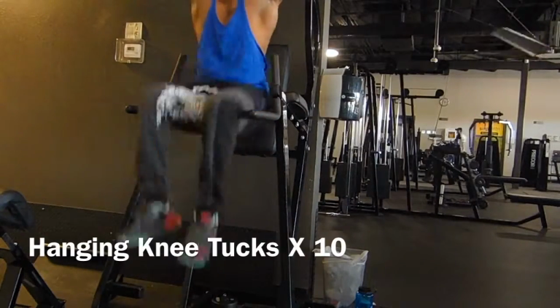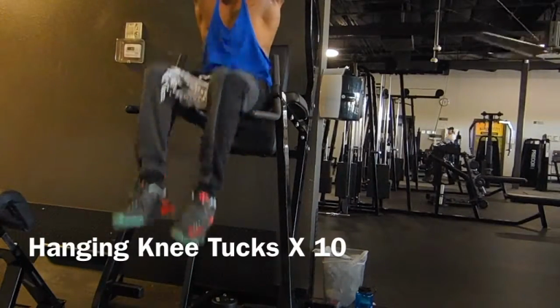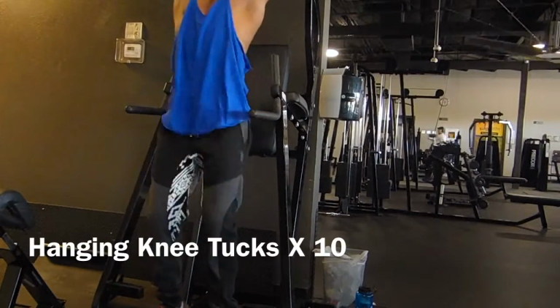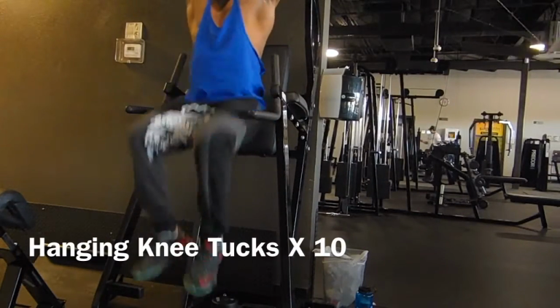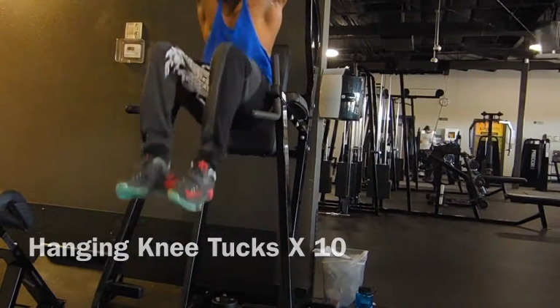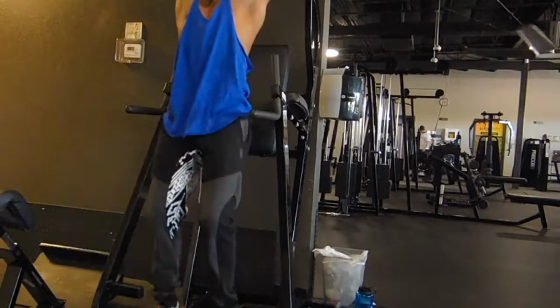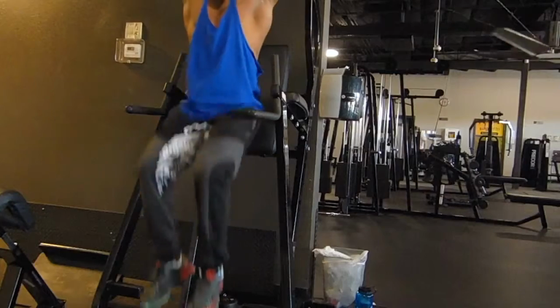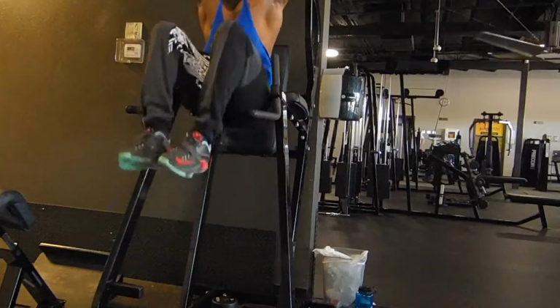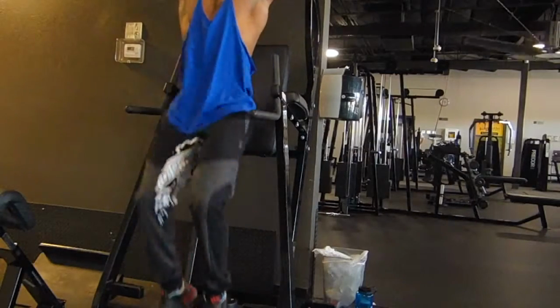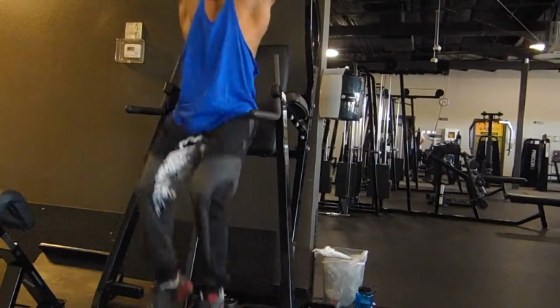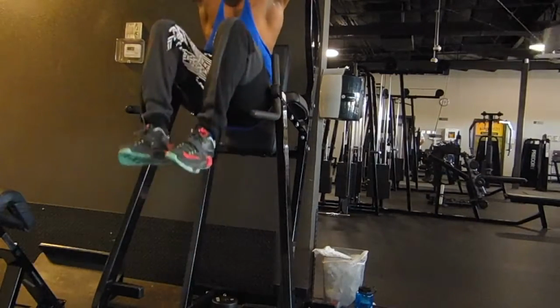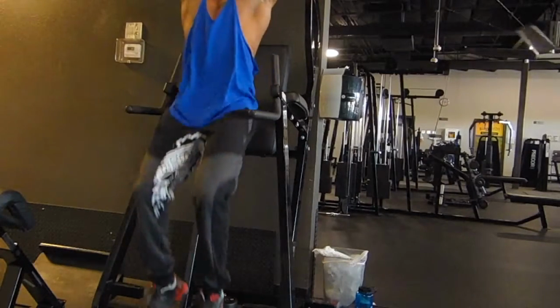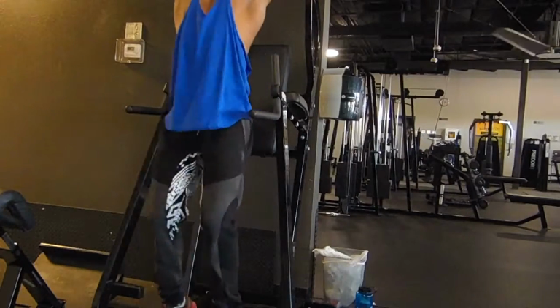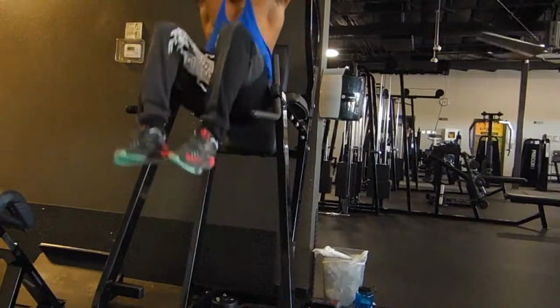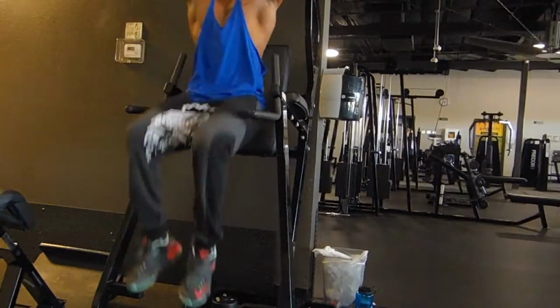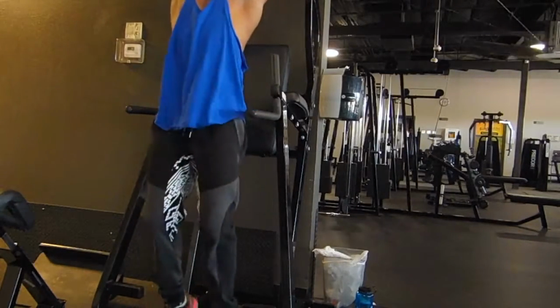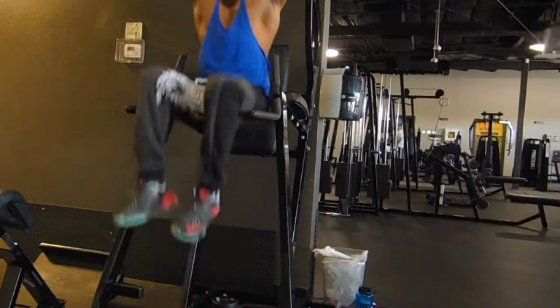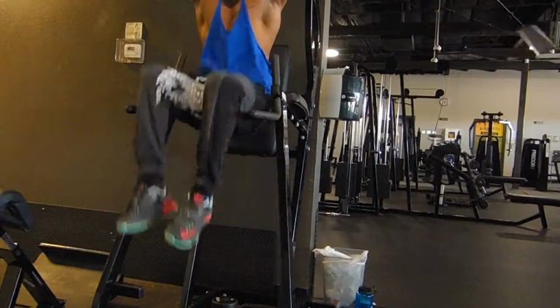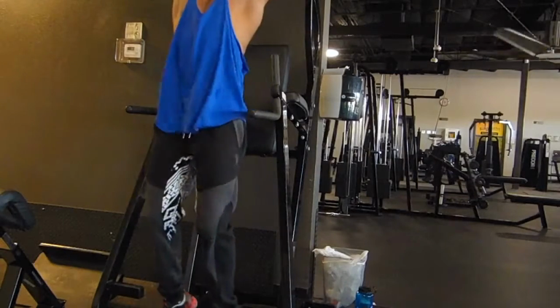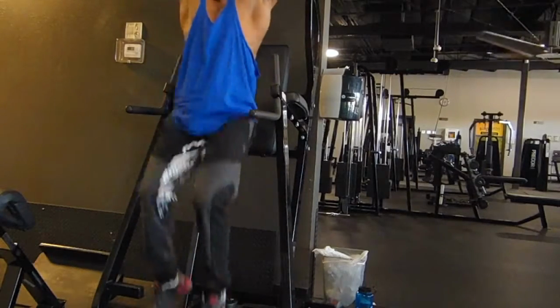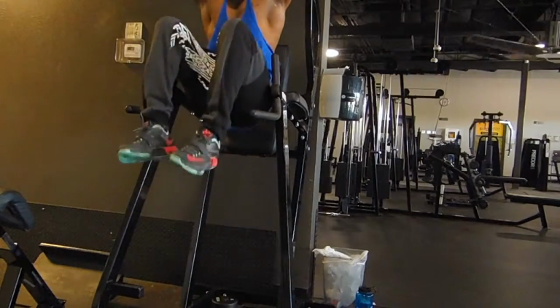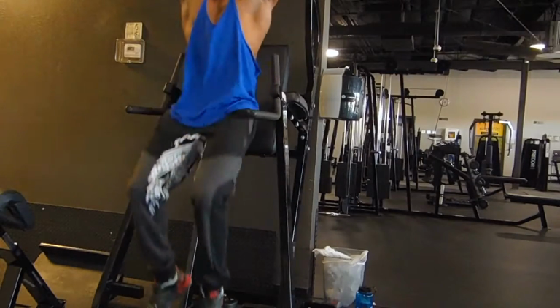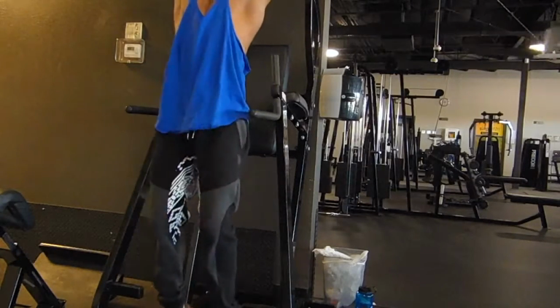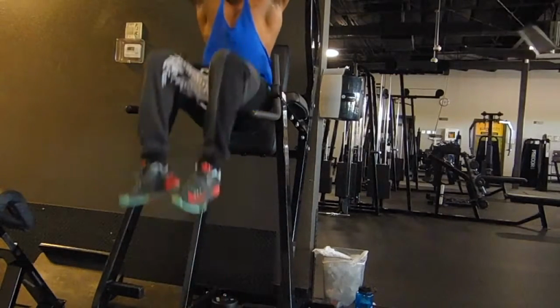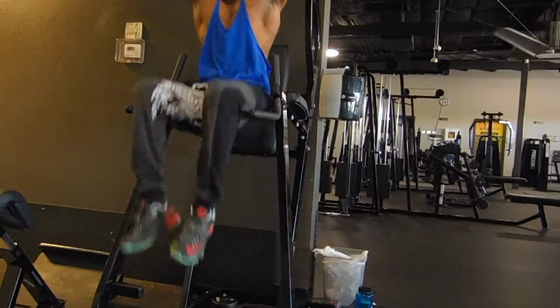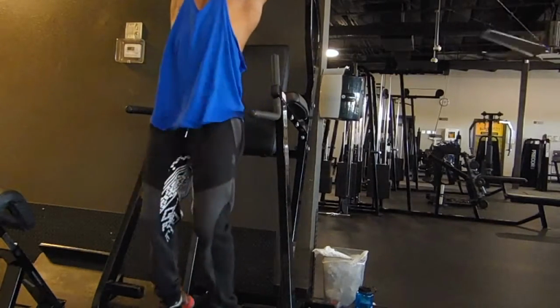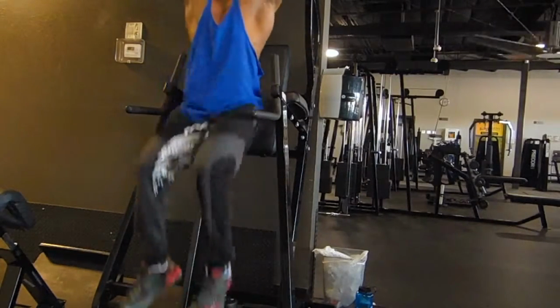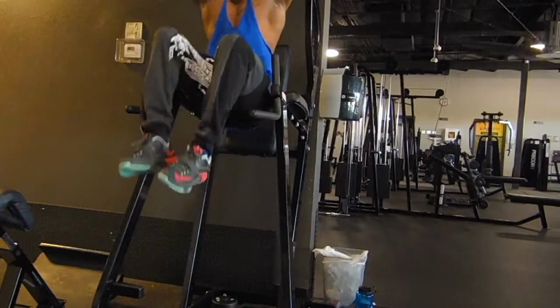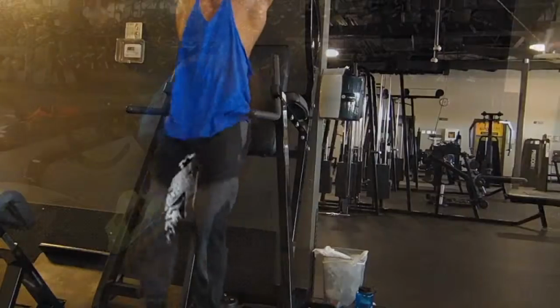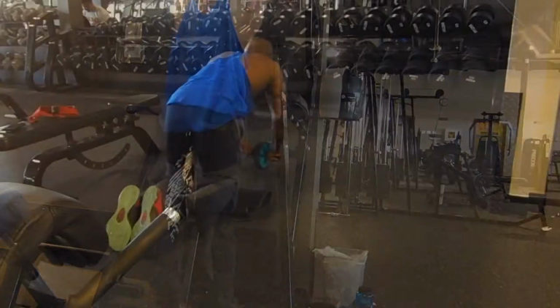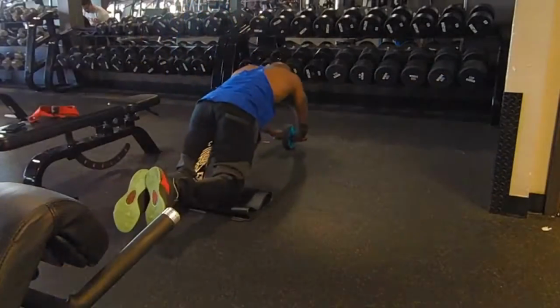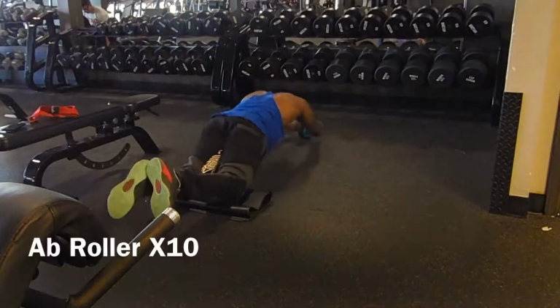Here I'm doing some hanging knee tucks. I know y'all are probably like 'that's a lot of knee tucks,' but for me that's the stubborn area of my abs. Keep in mind I'm only doing 10 reps of each for three sets of this entire circuit, so that's 30 reps each, which is not a lot.